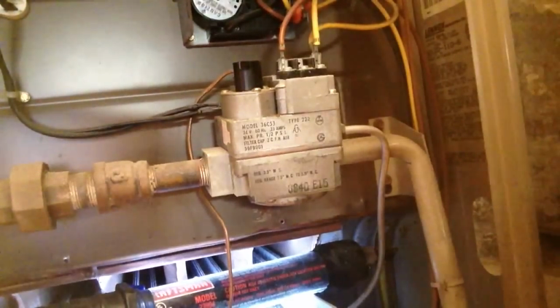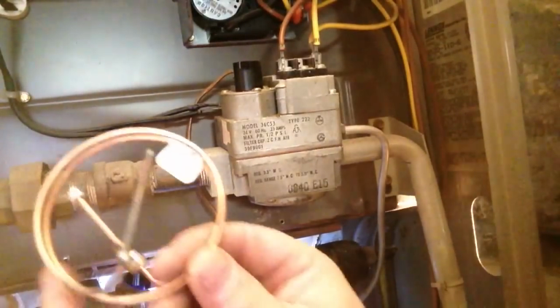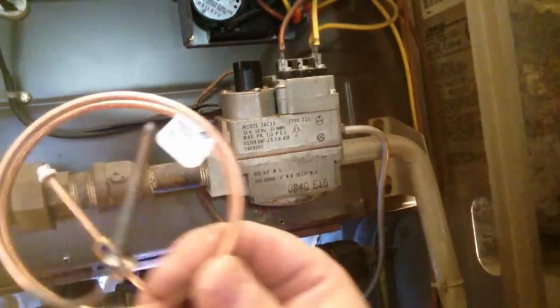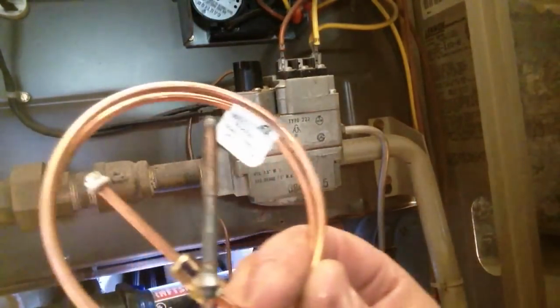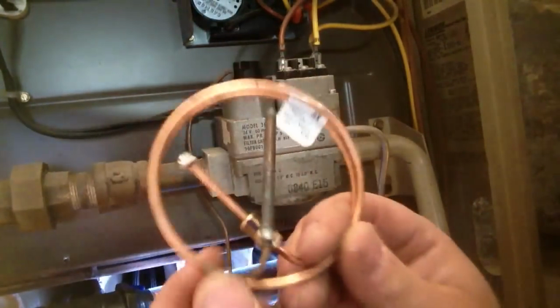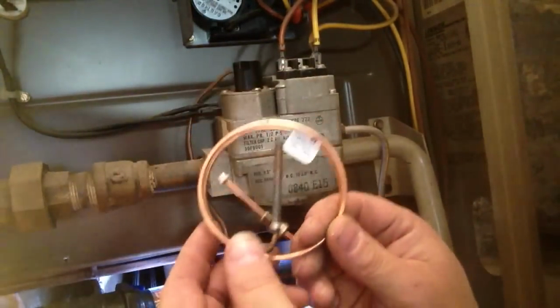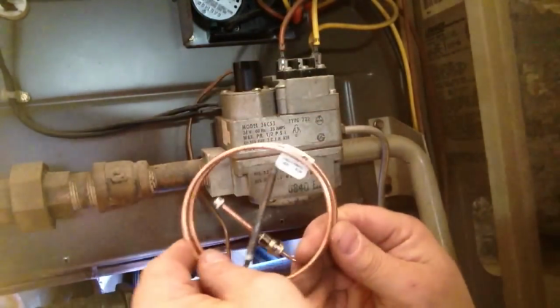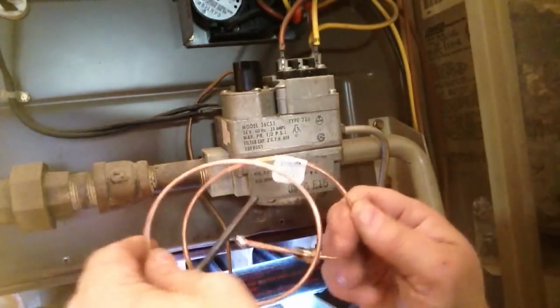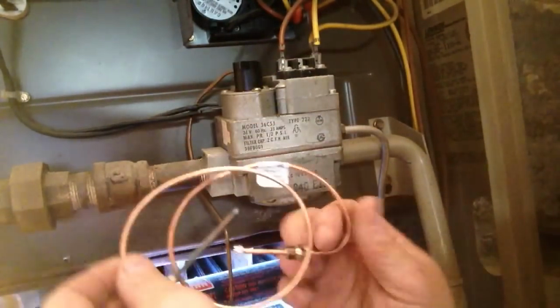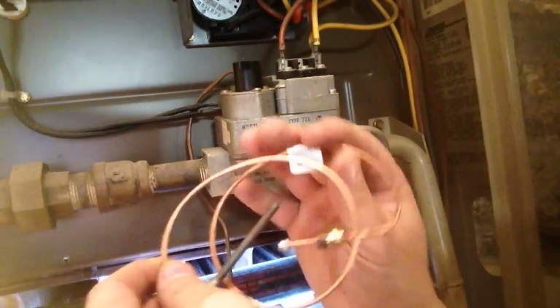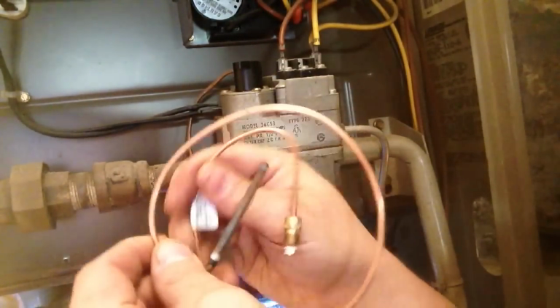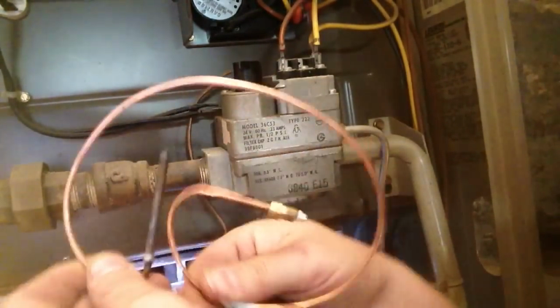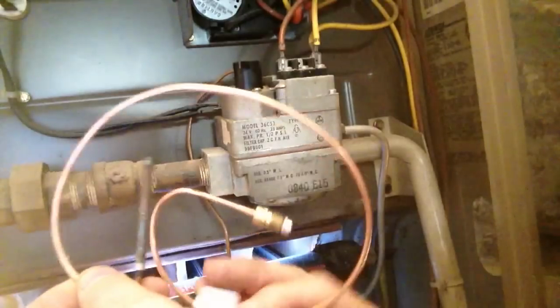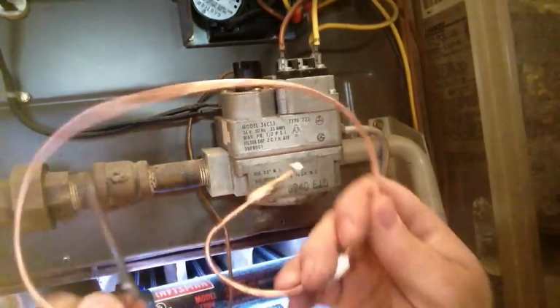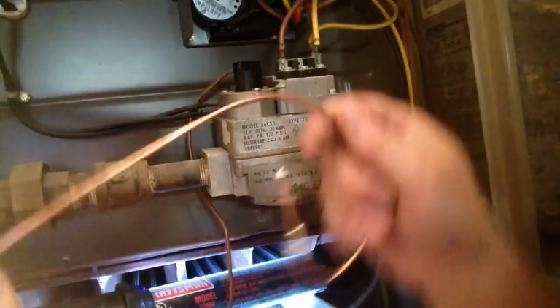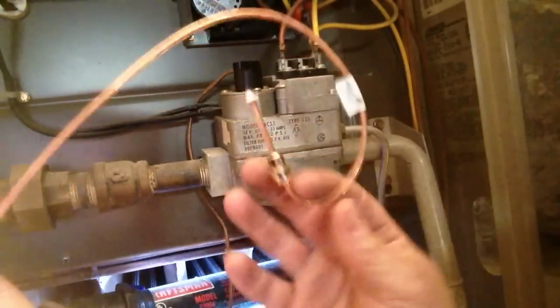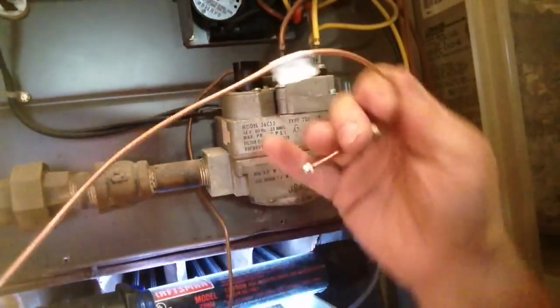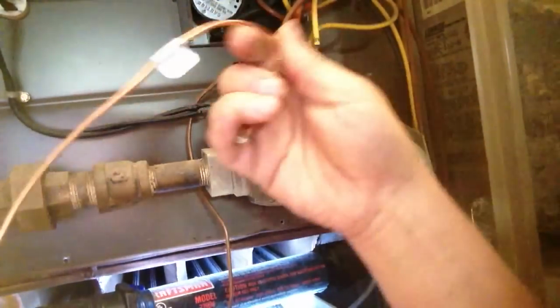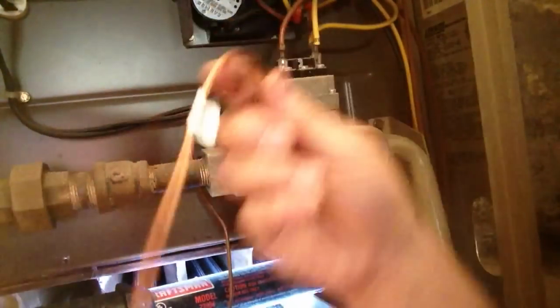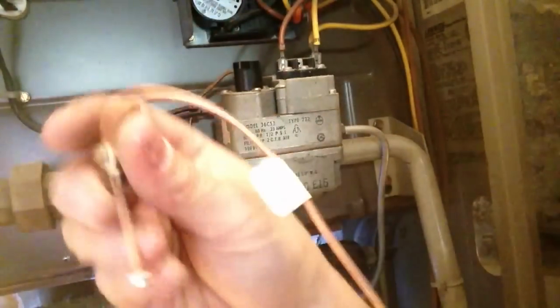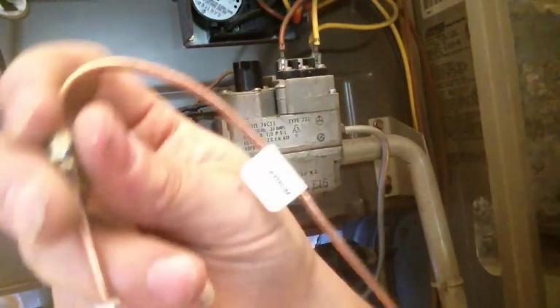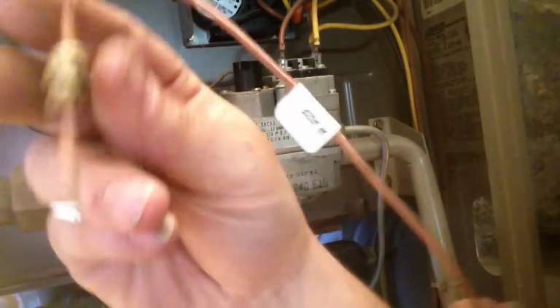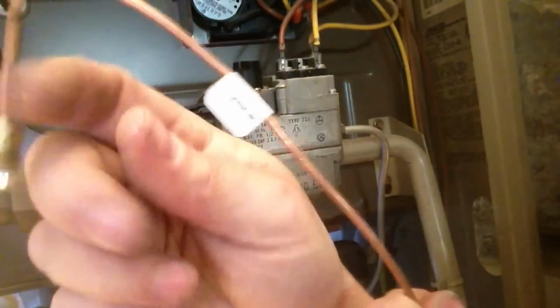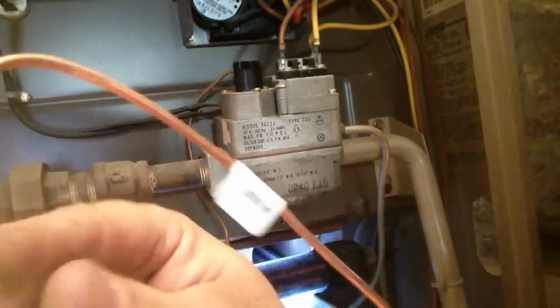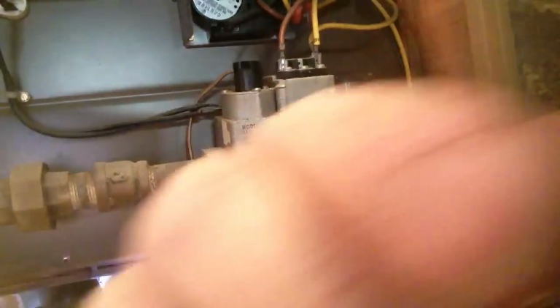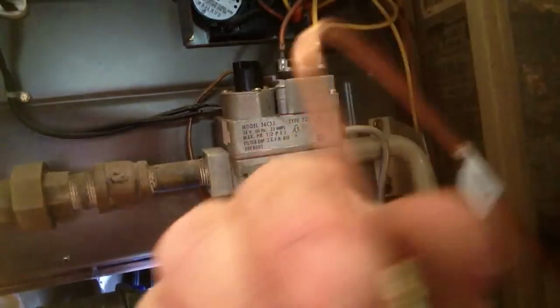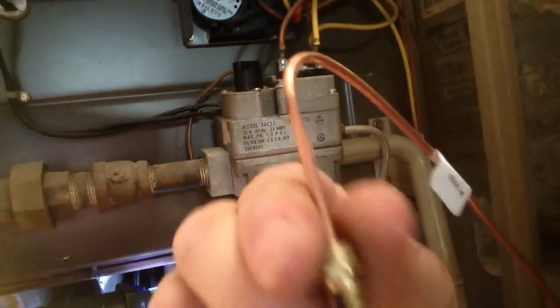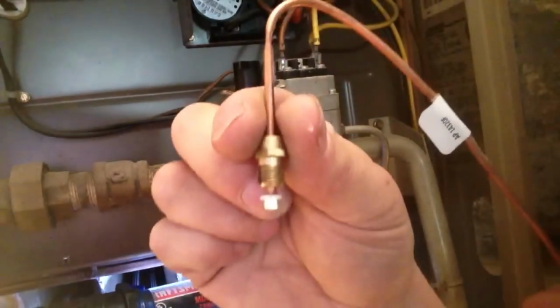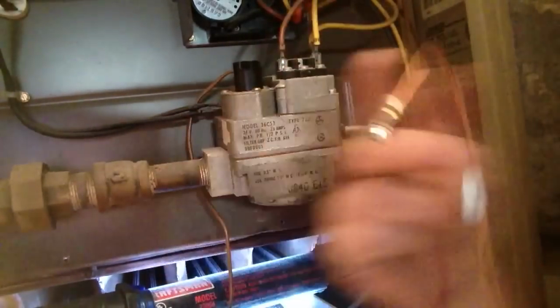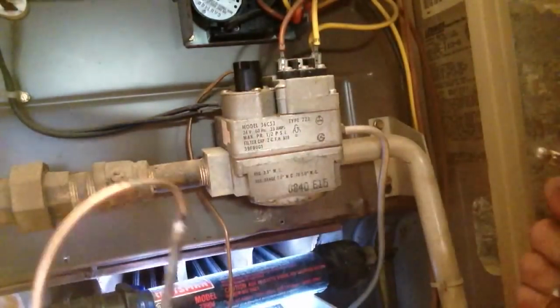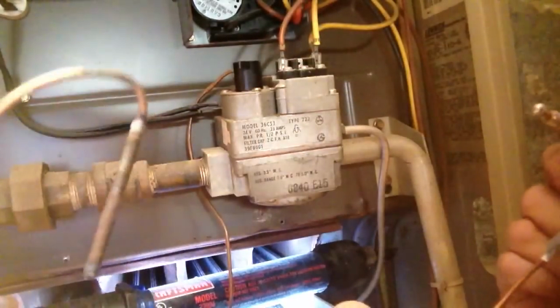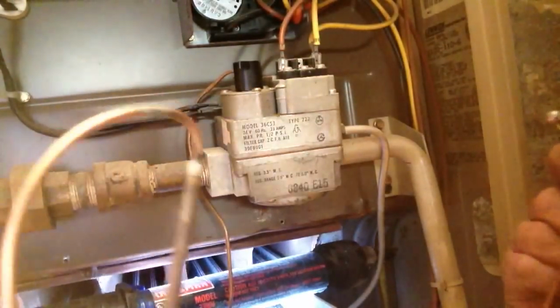Here's our new thermocouple, and we just want to unwind just a little bit, just untwist it. You don't want to mess with the ends yet — top and bottom.